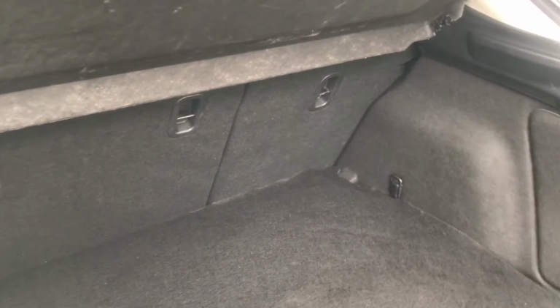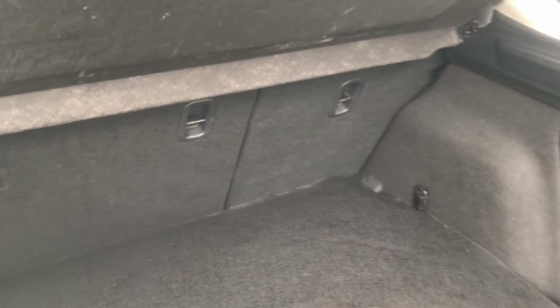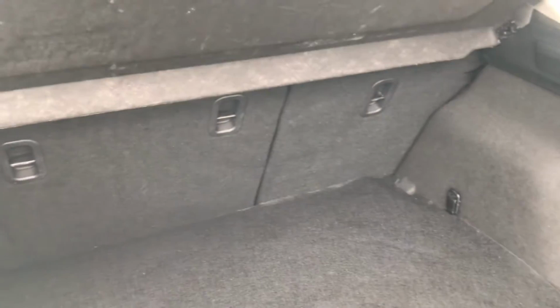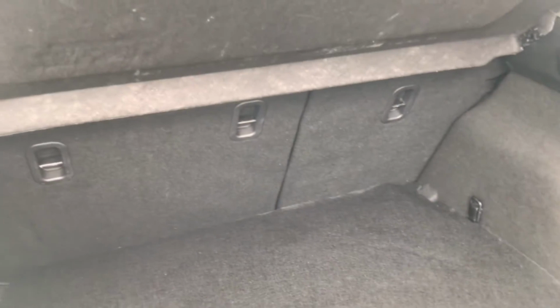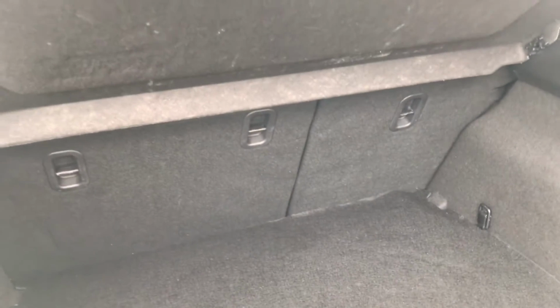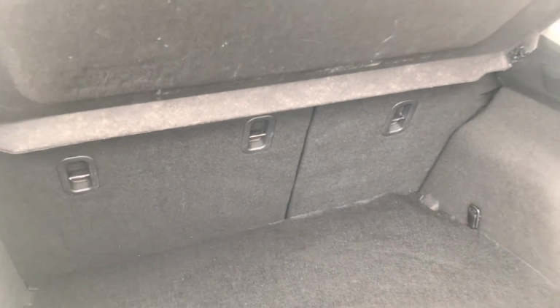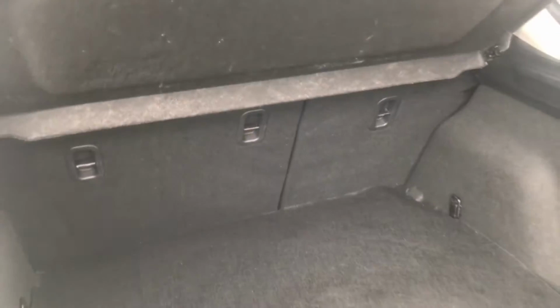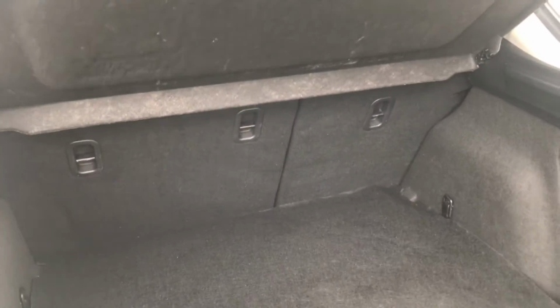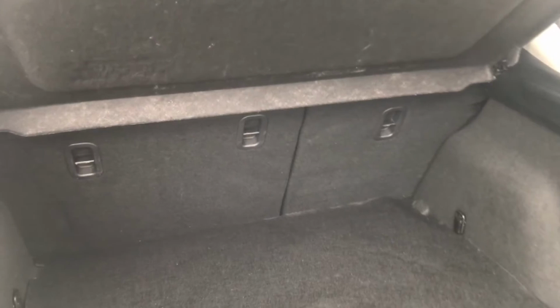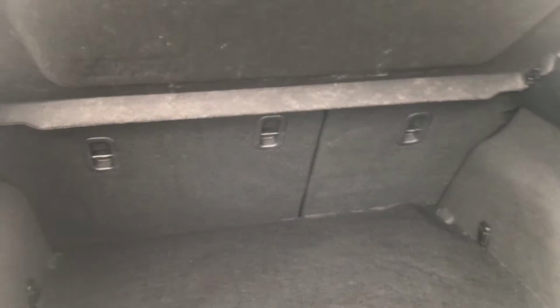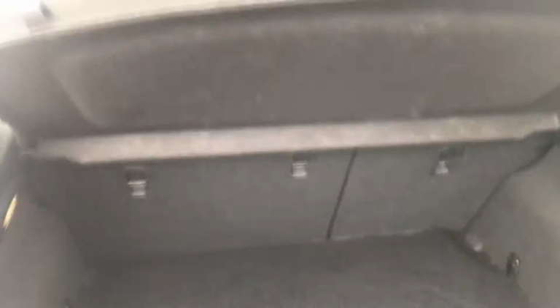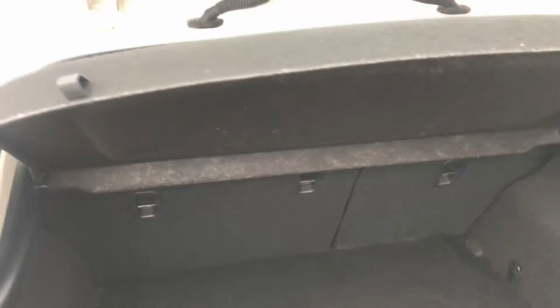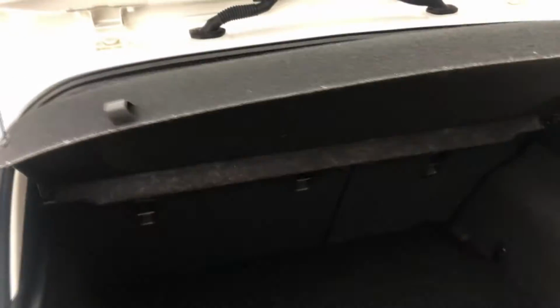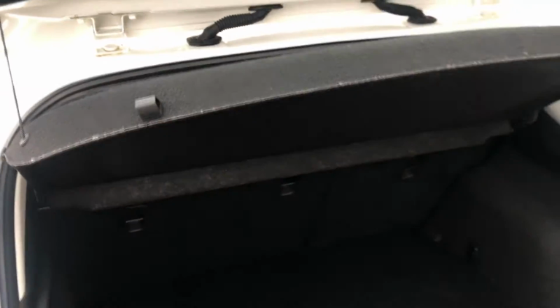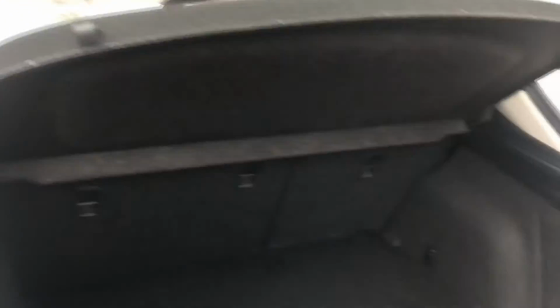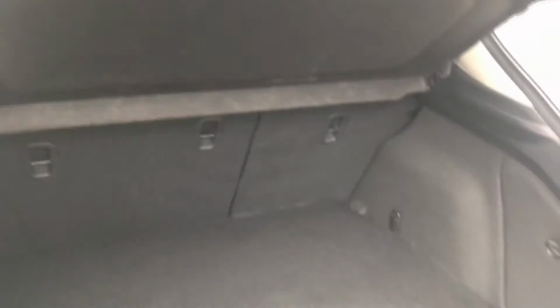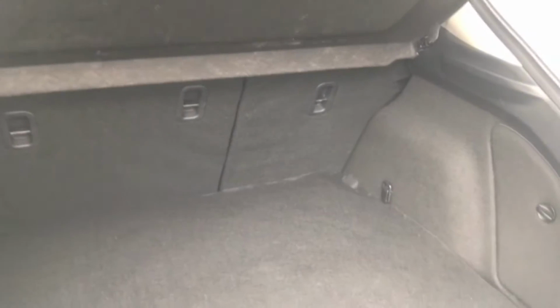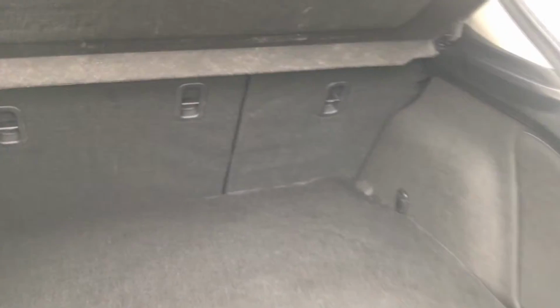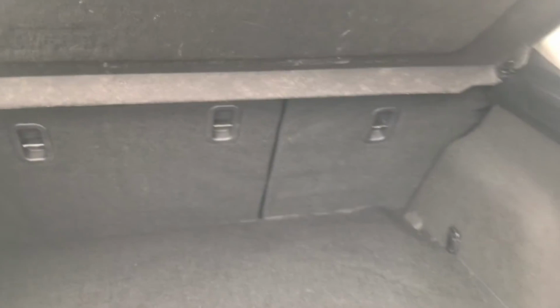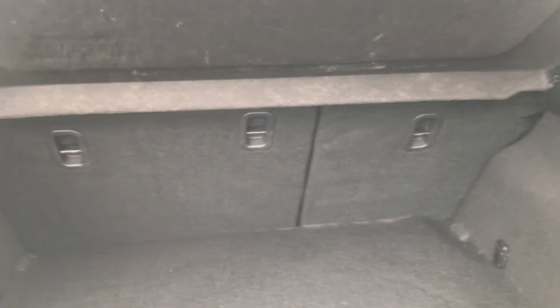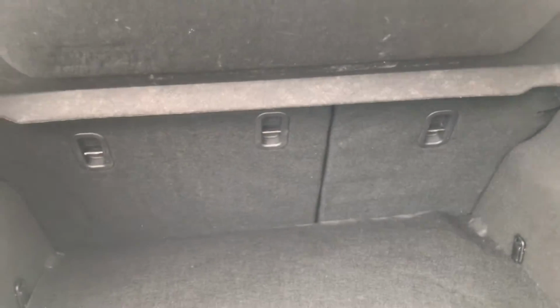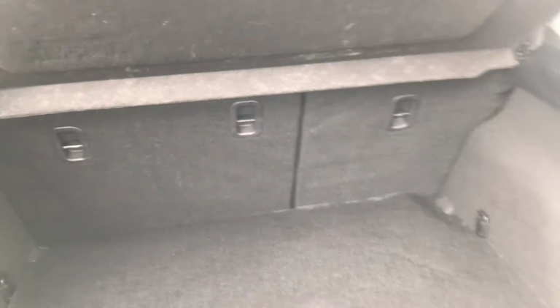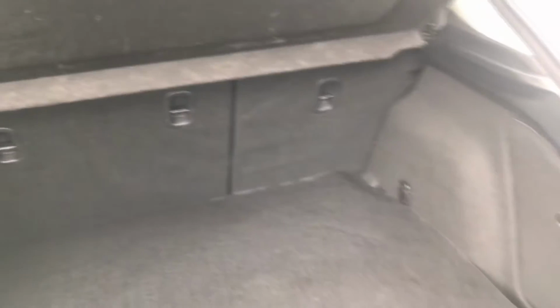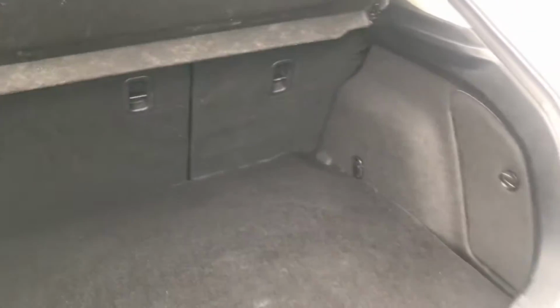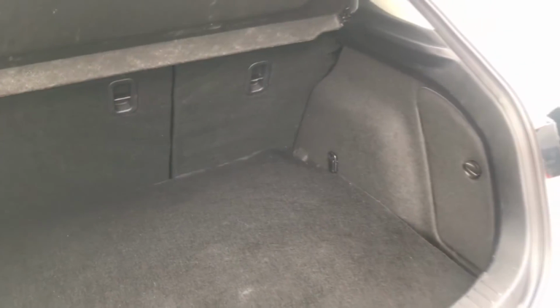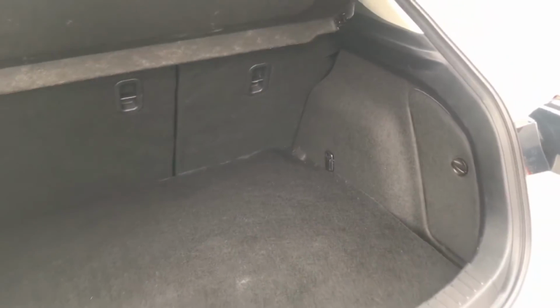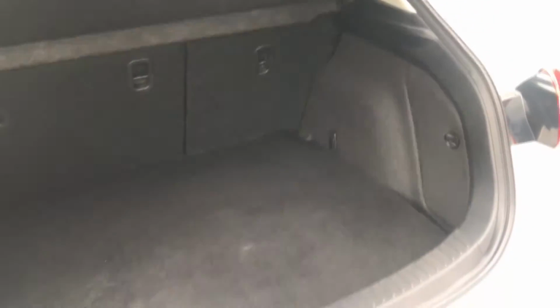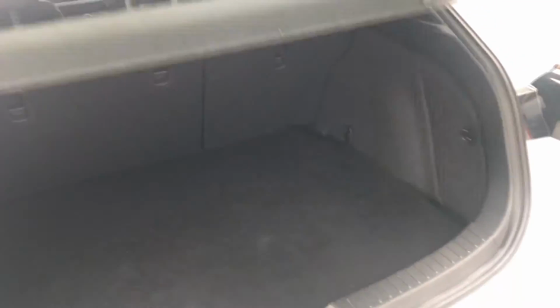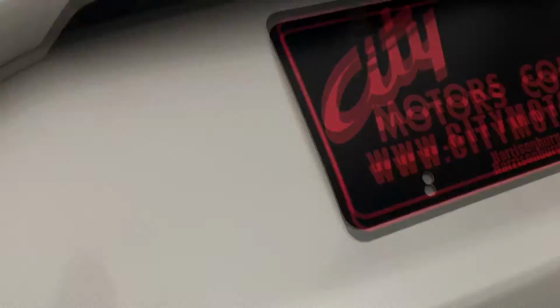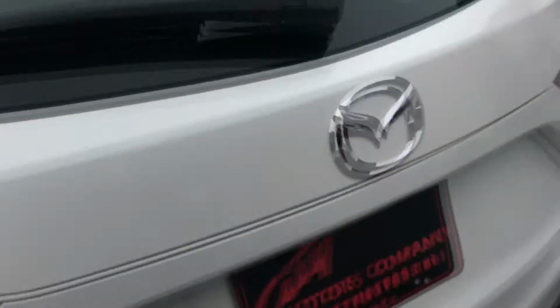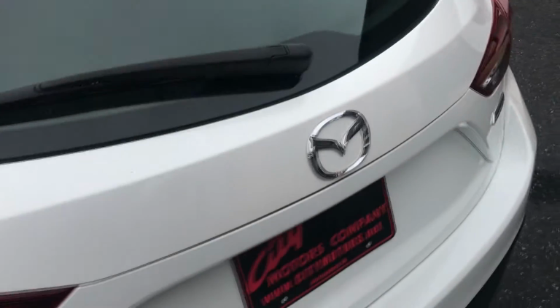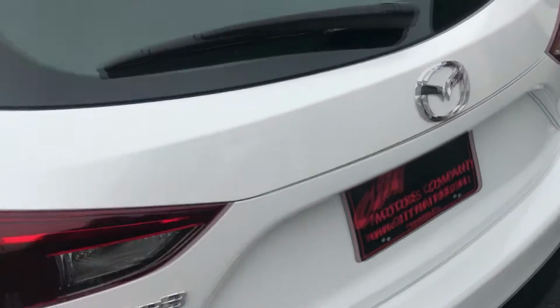Your rear seats will fold down in a 60/40 split — I have a full pictorial of that at citymotors.net. Of course your privacy cover will remove and it gives you a complete wide opening there, and you can haul just about anything you'd like to haul.